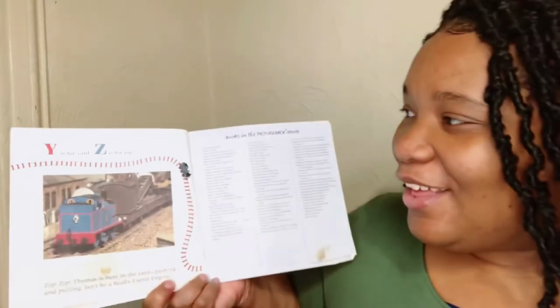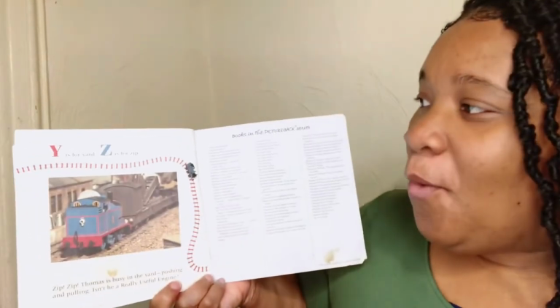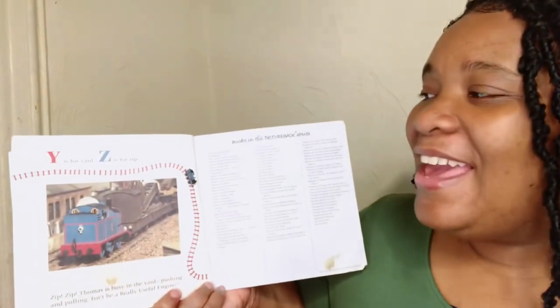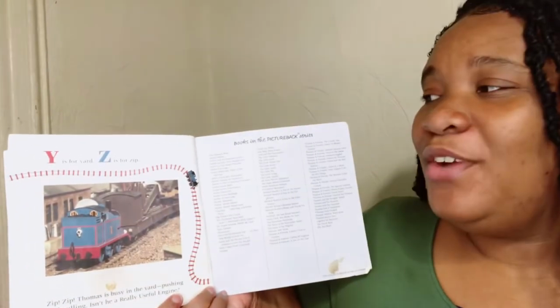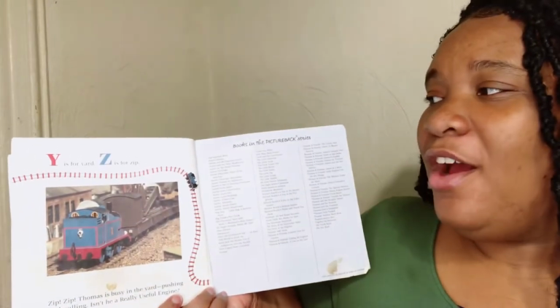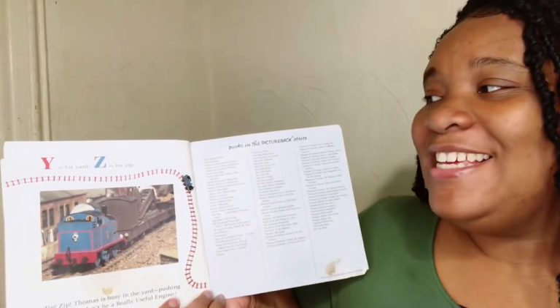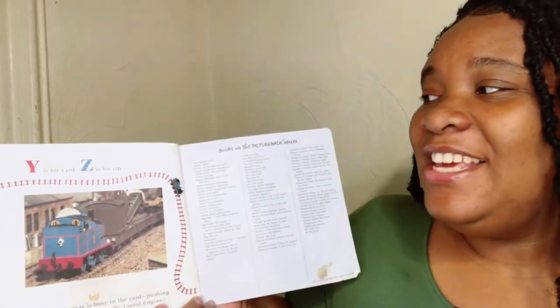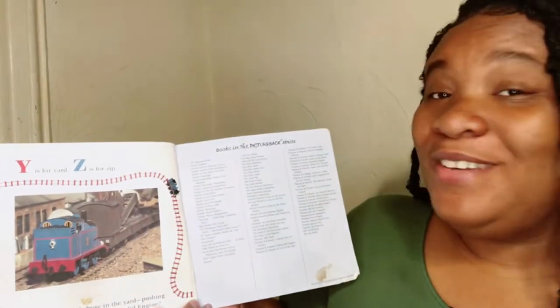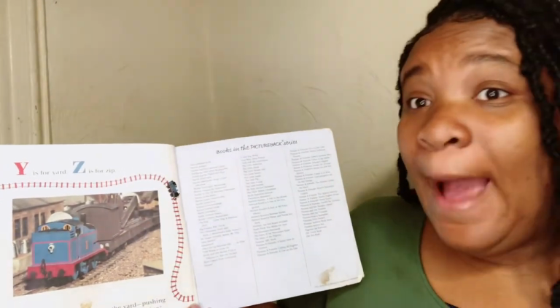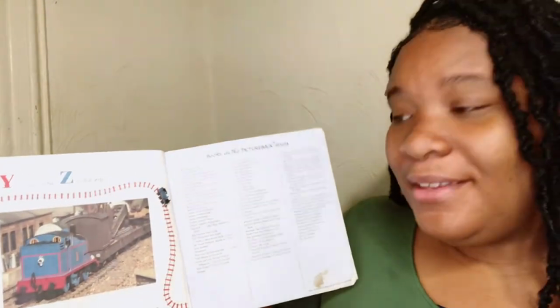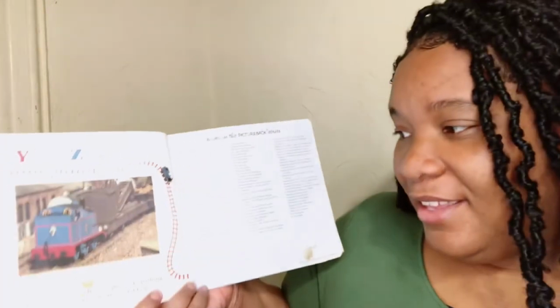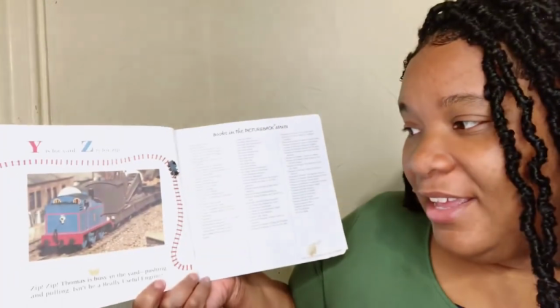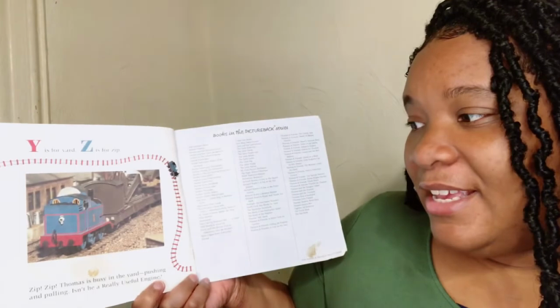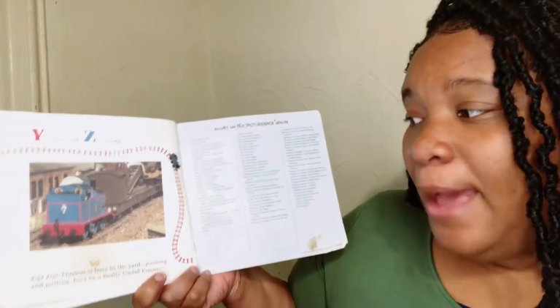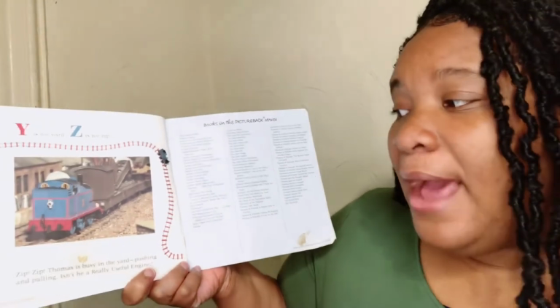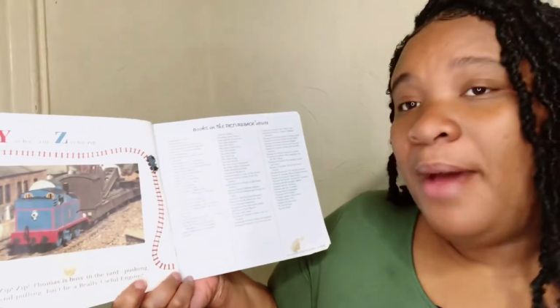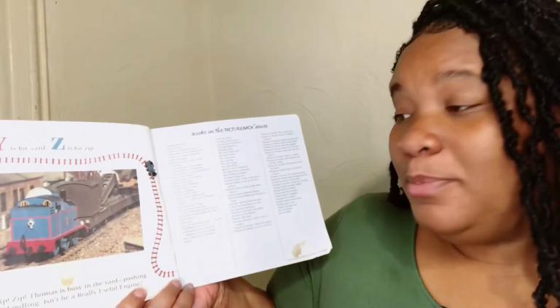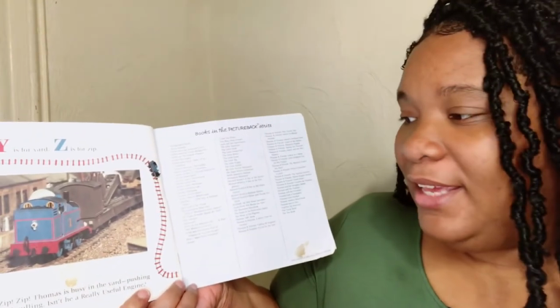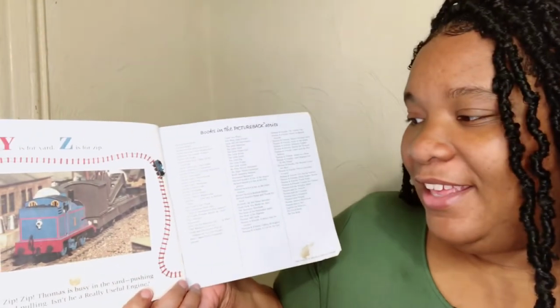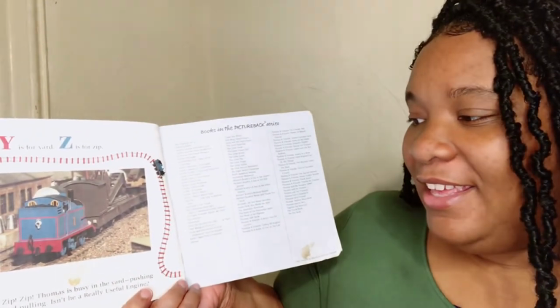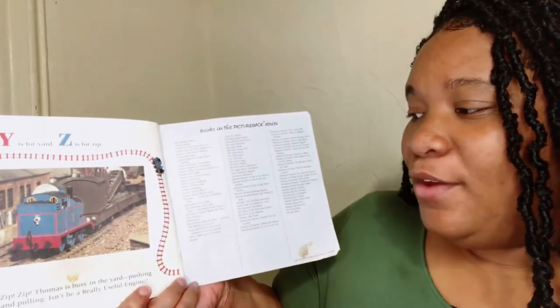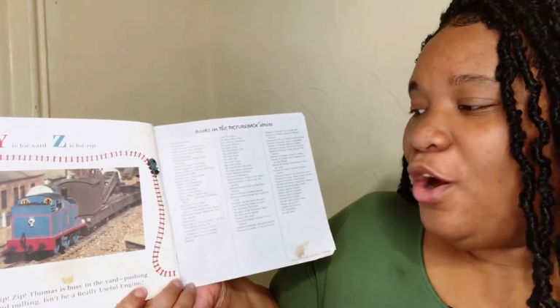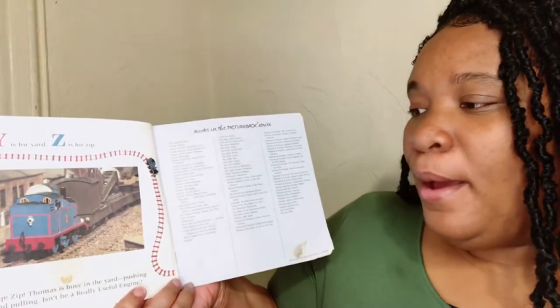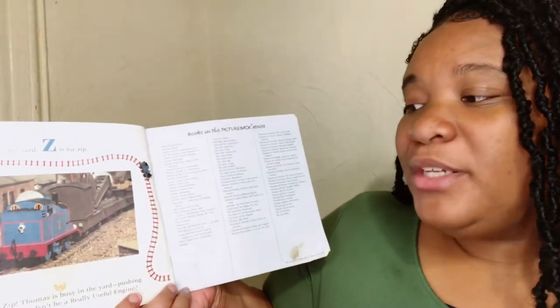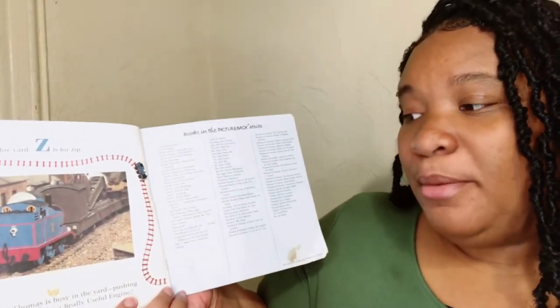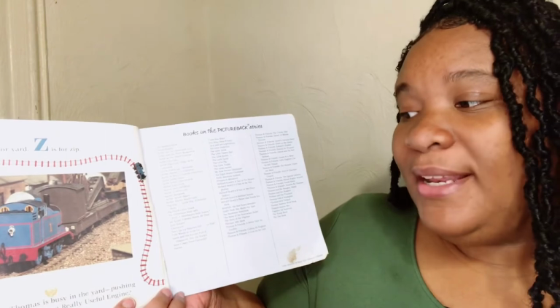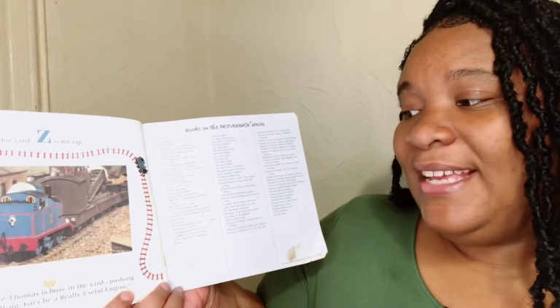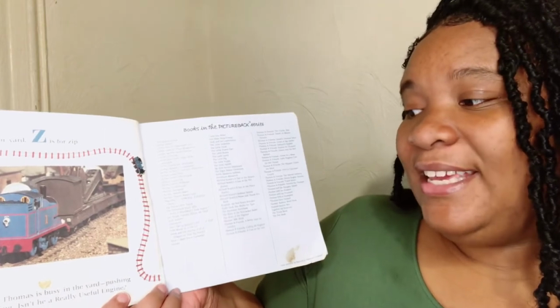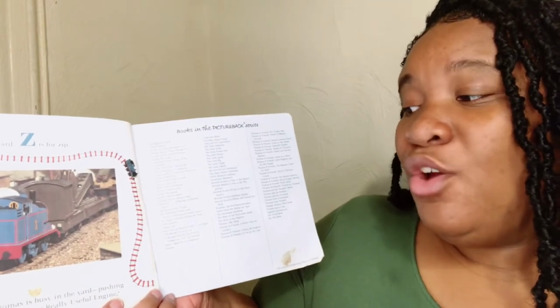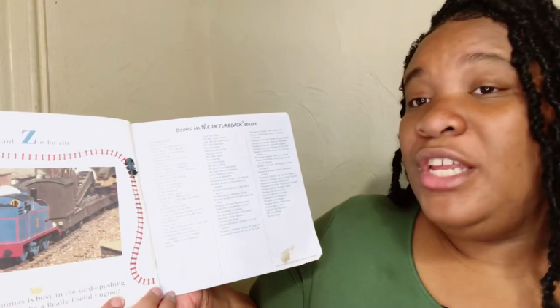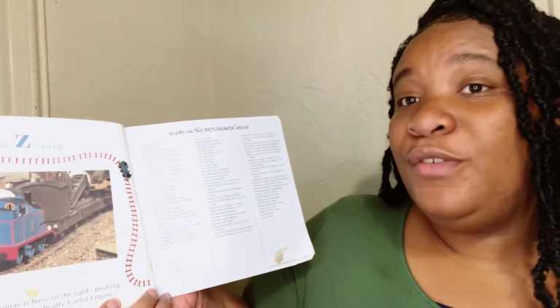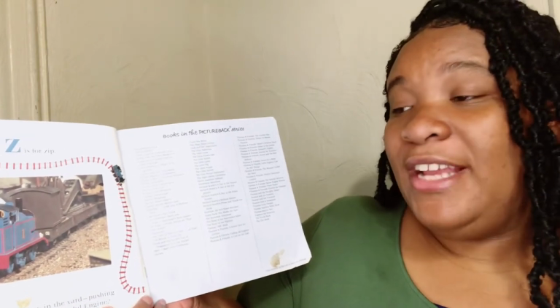Y is for yard. Z is for zap — zap zap! Thomas is busy in the yard, pushing and pulling. Isn't he really a useful engine?